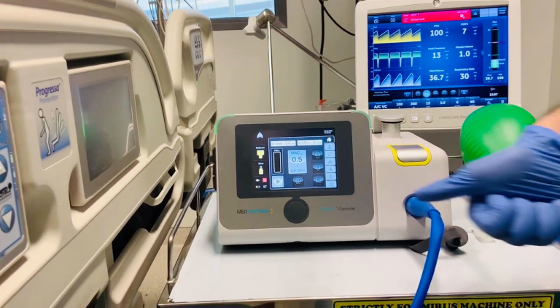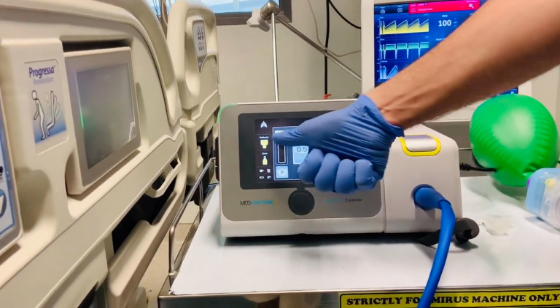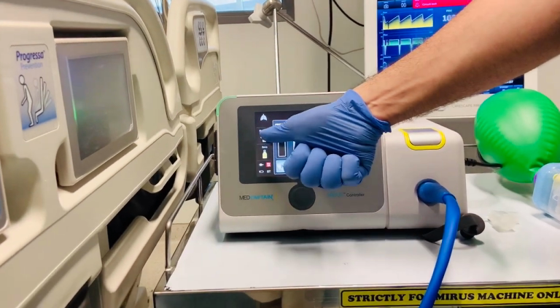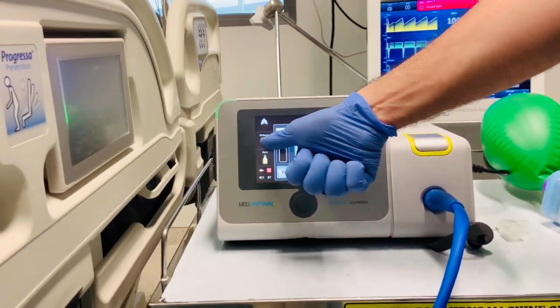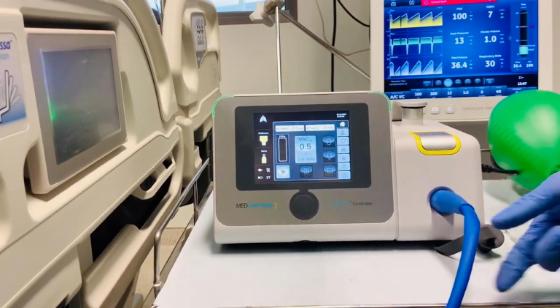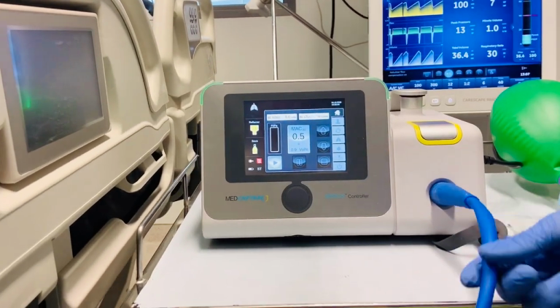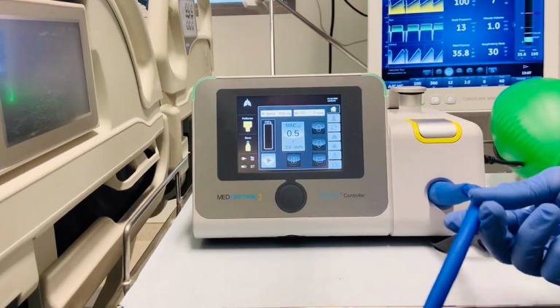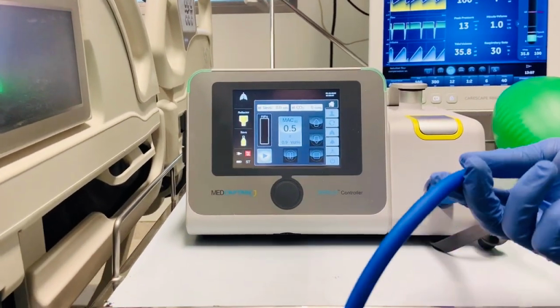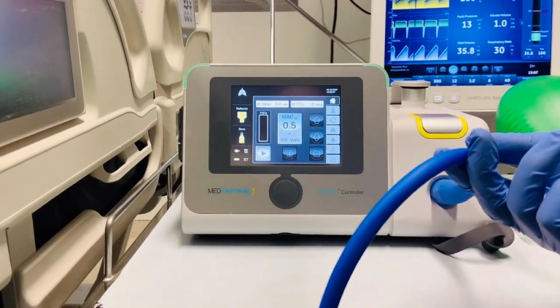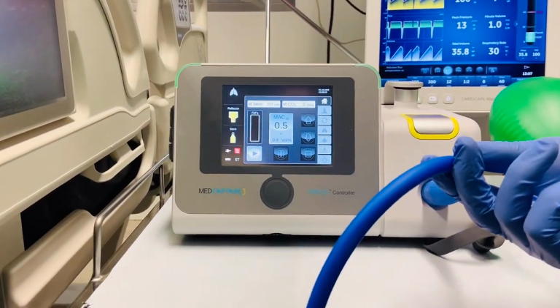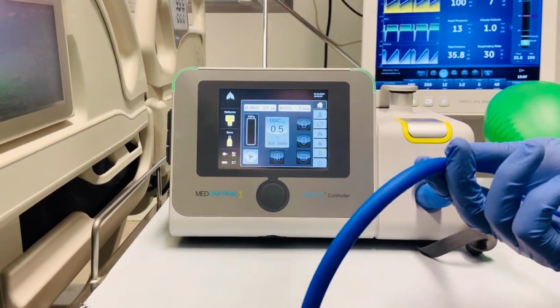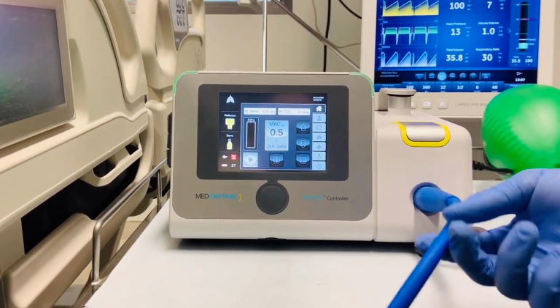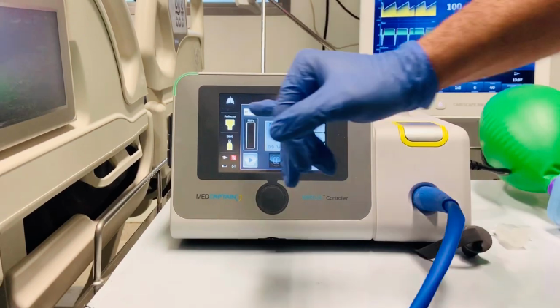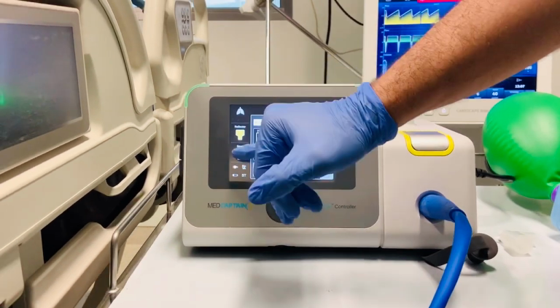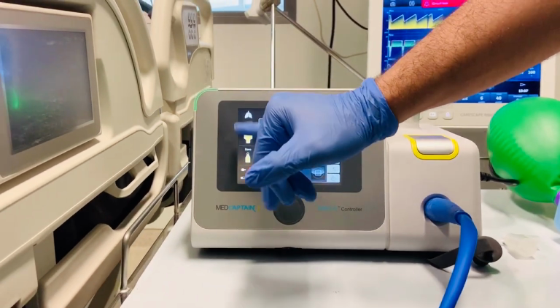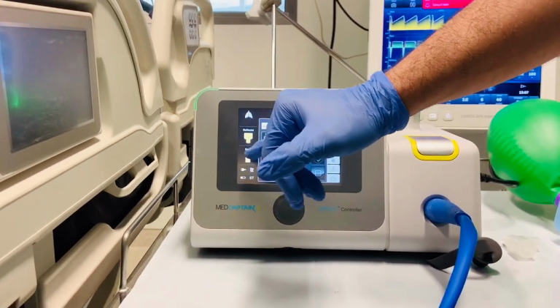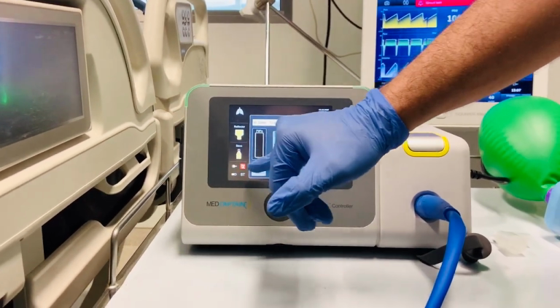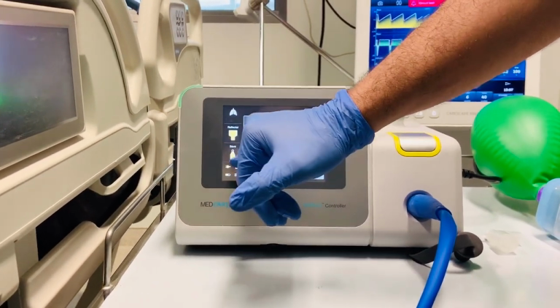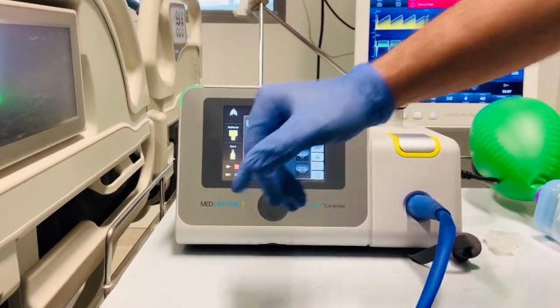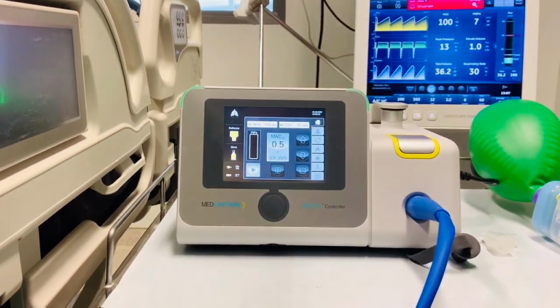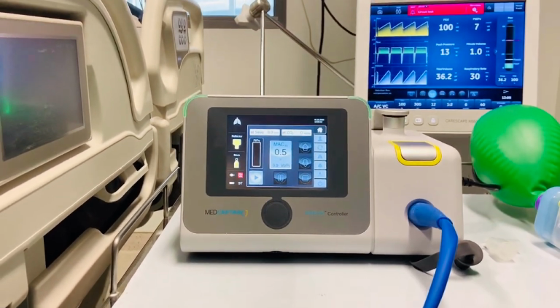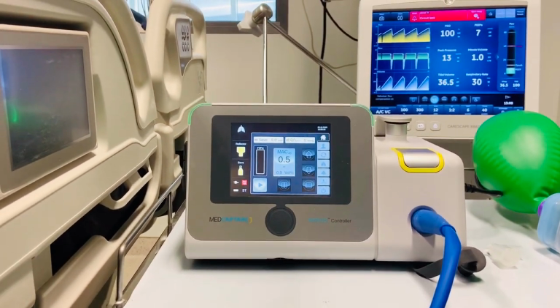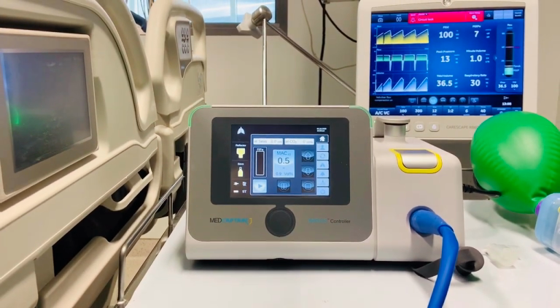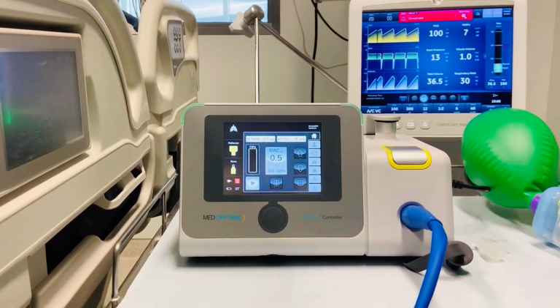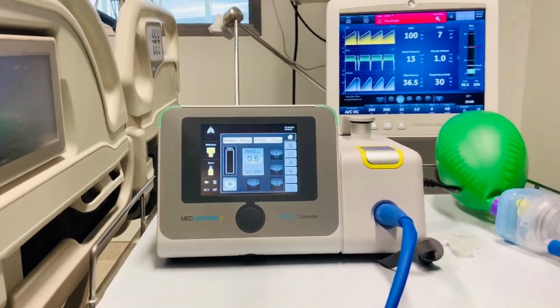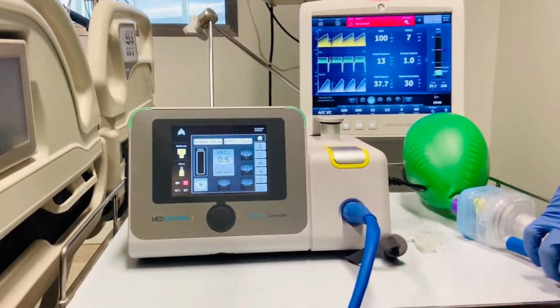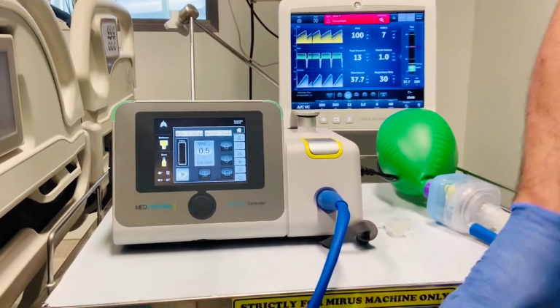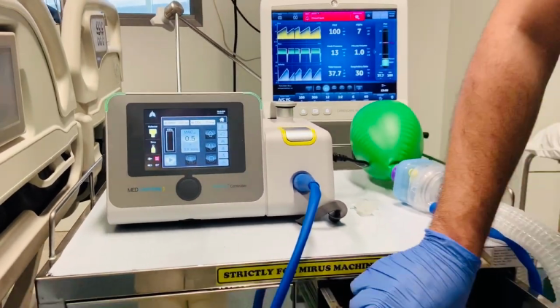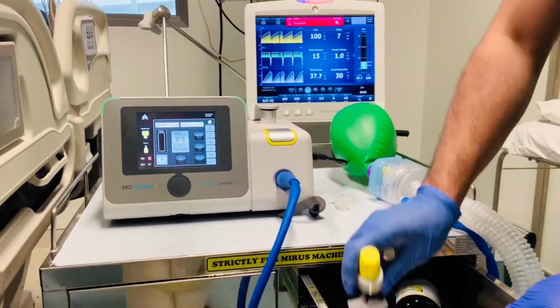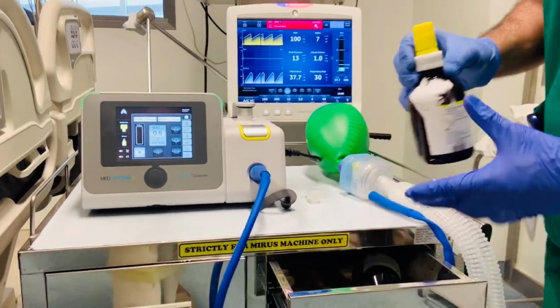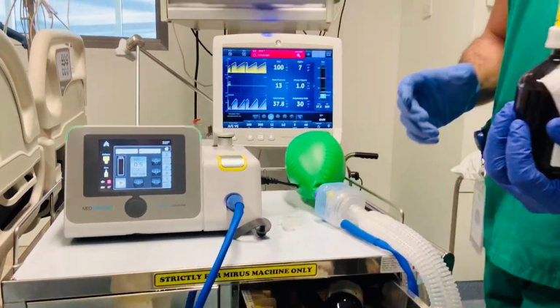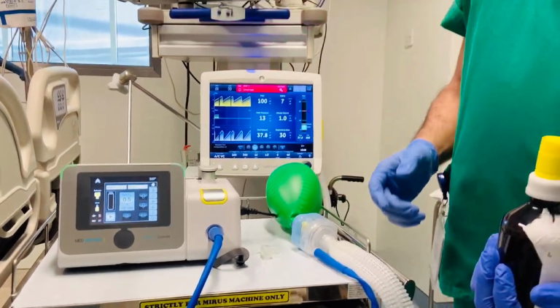Here we have two indicators. The reflector — this has to be changed every one to two weeks, again according to the meter. And then we have the sevoflurane or the drug meter showing when you have to refill it.